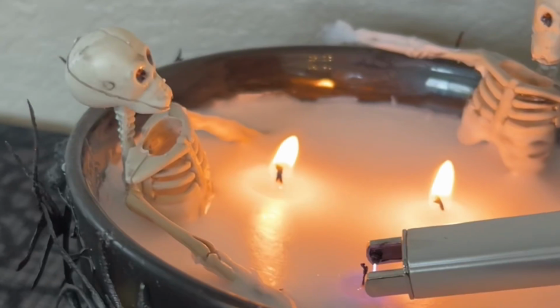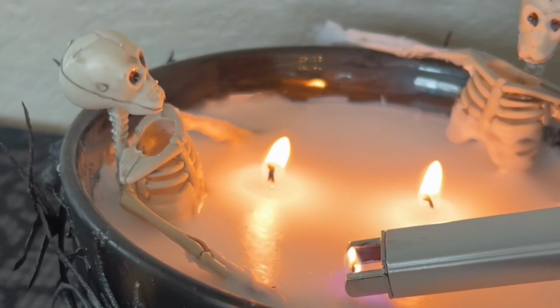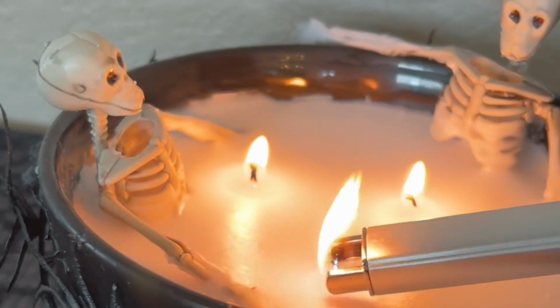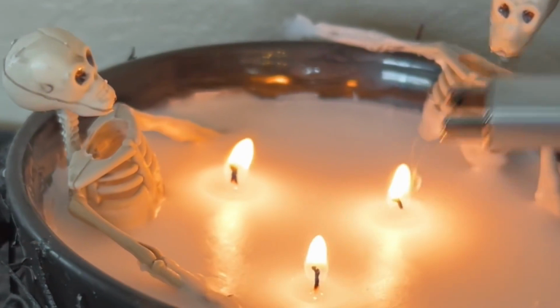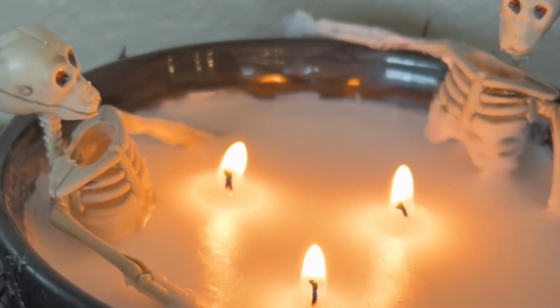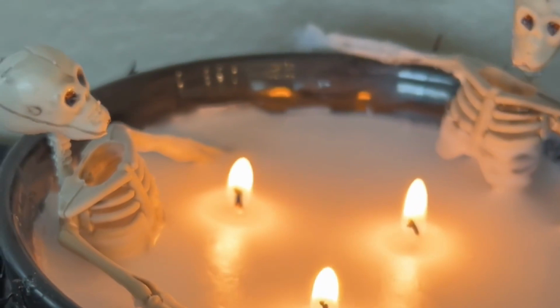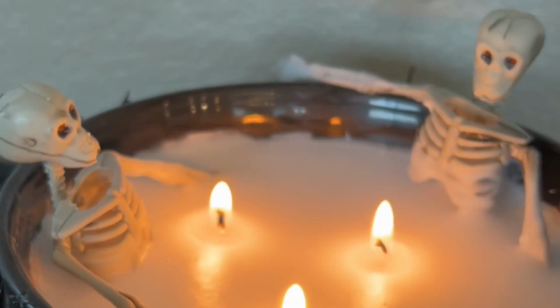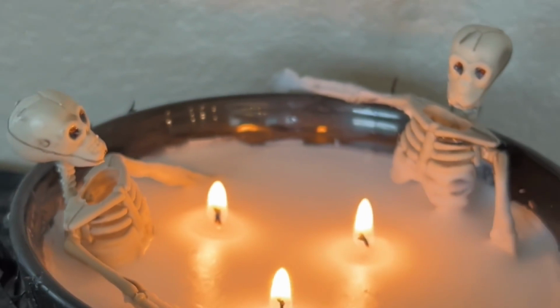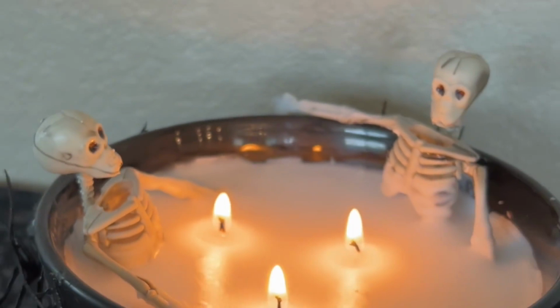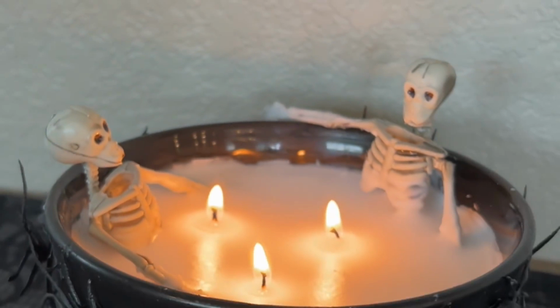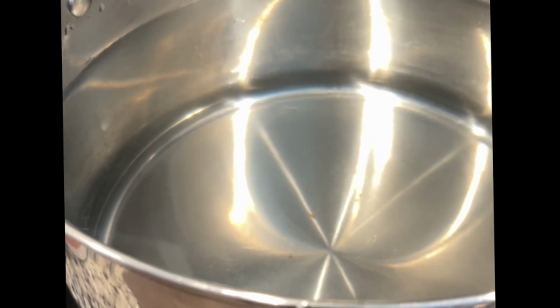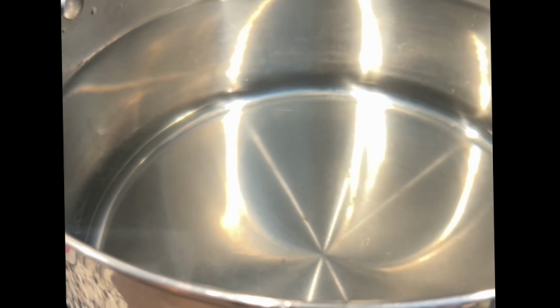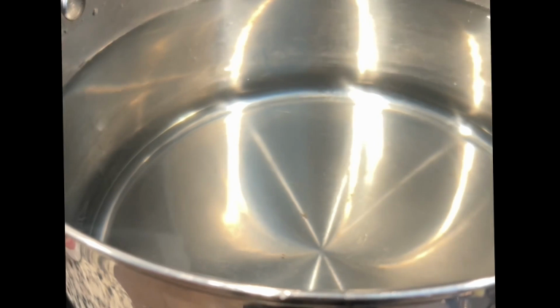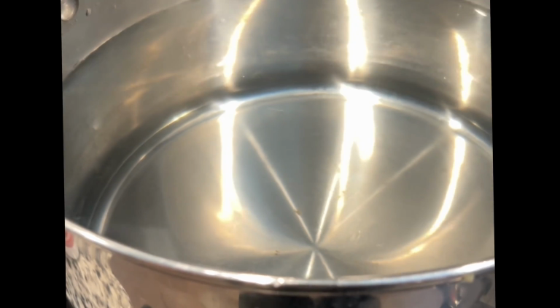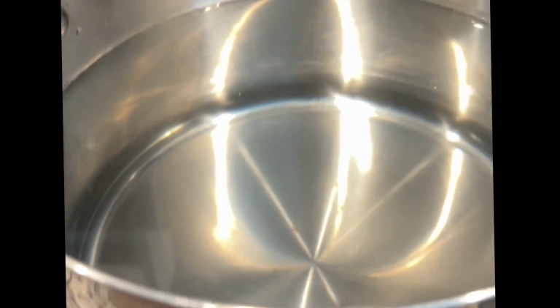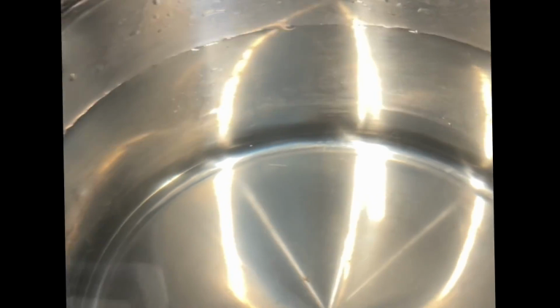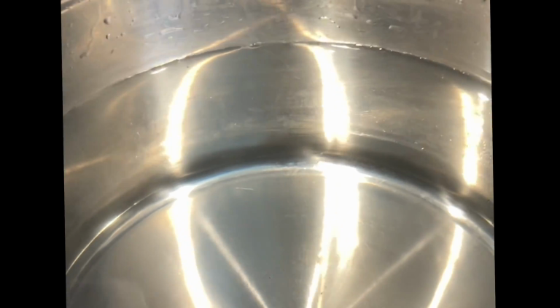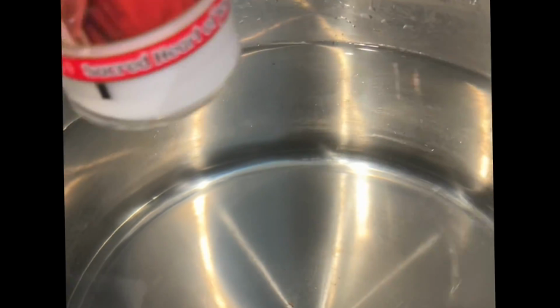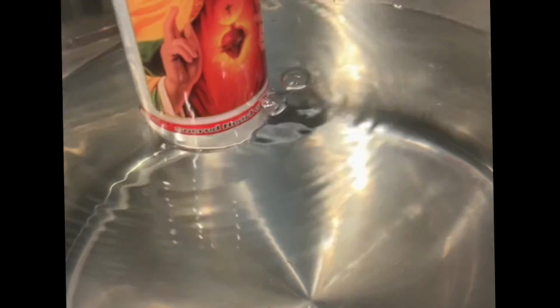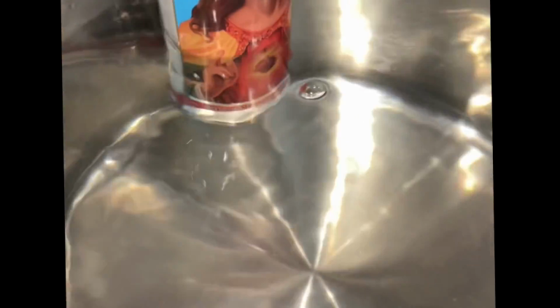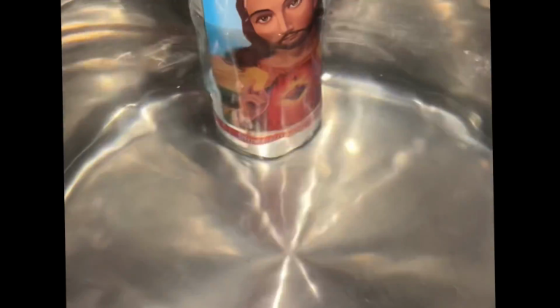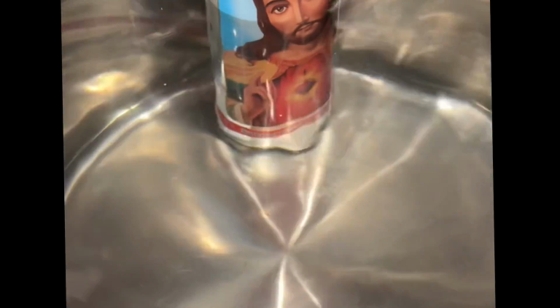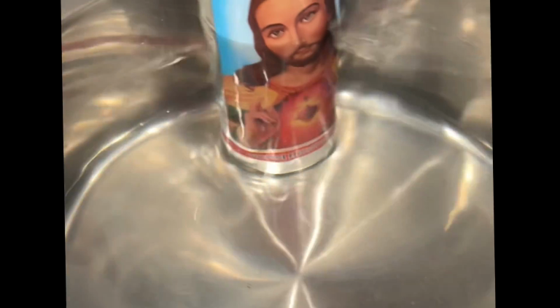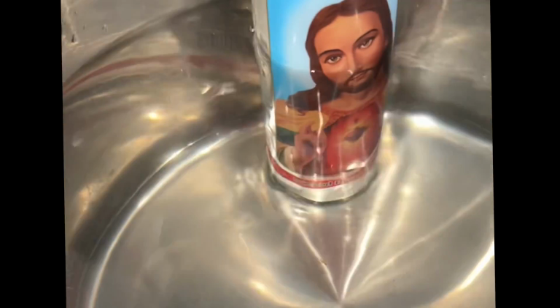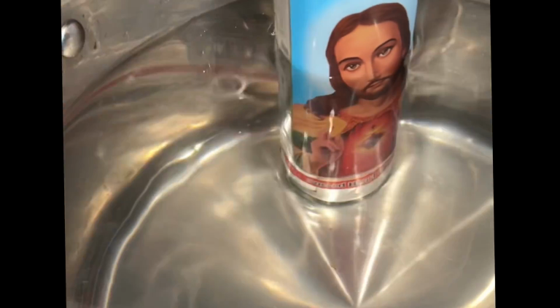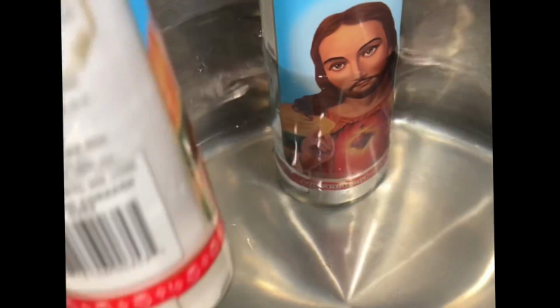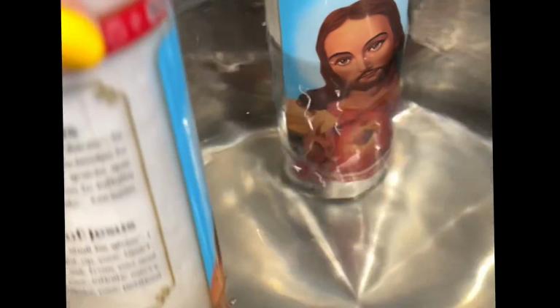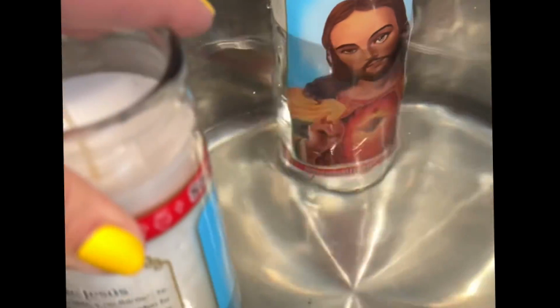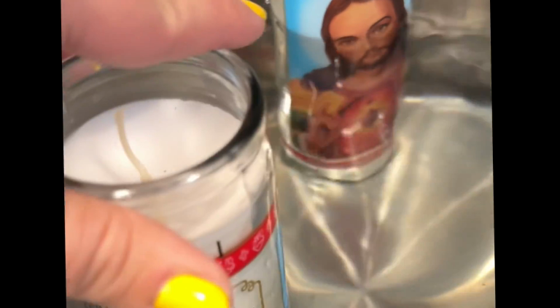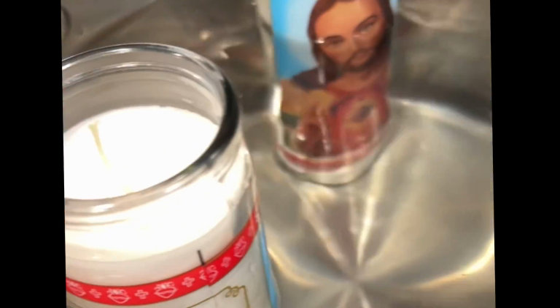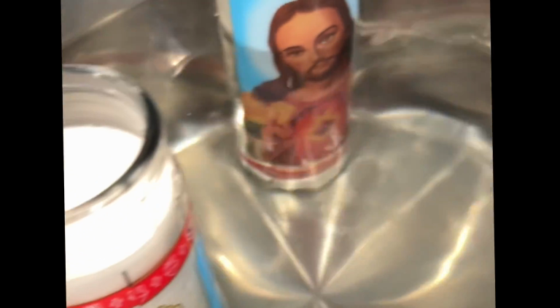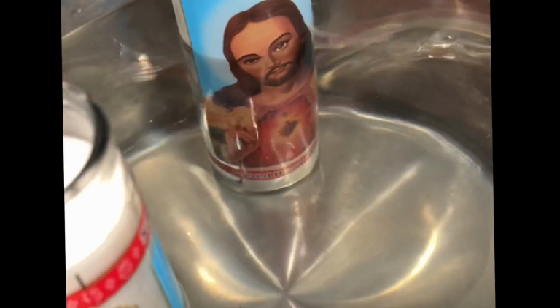Today I'm going to do the two skeletons in a bath candle with a twist. I'm going to start by putting a large pot on a small burner, so that when I put these candles in I'm going to place them along the edge and they won't be directly over the center part of the heat.